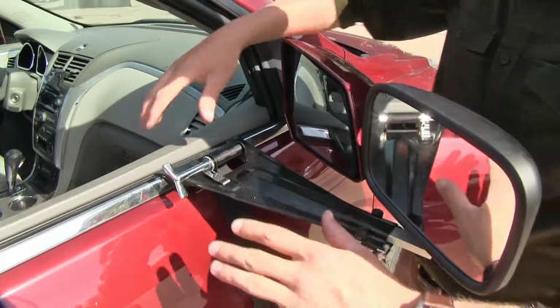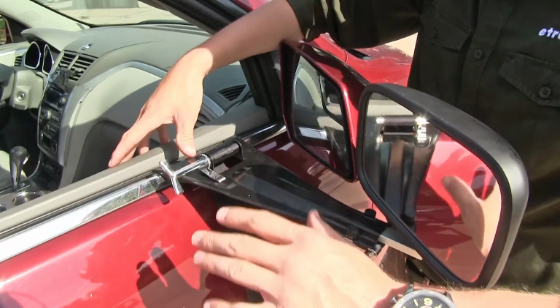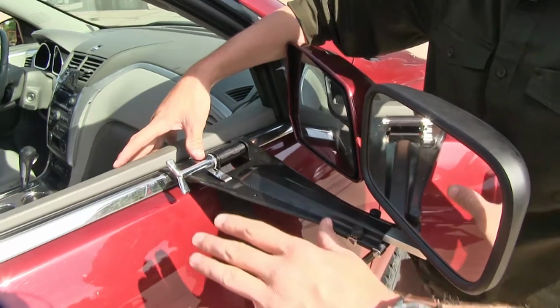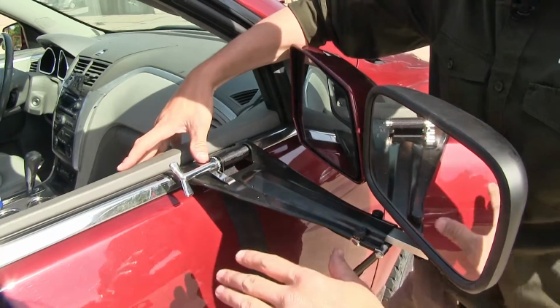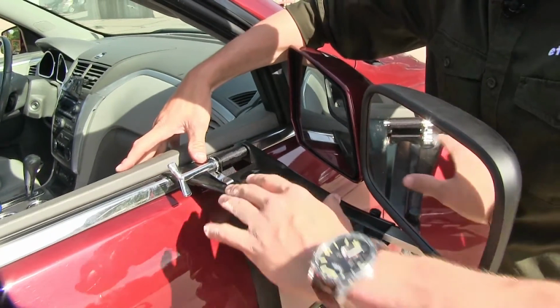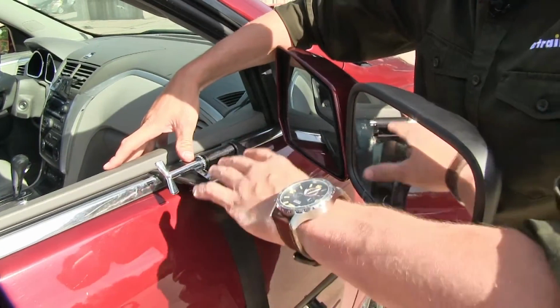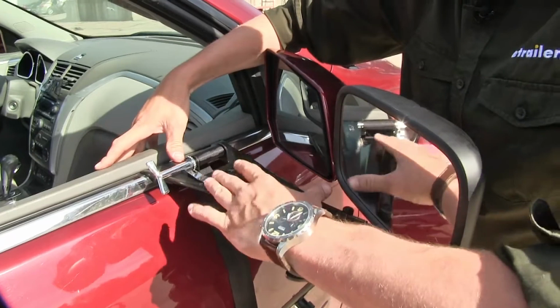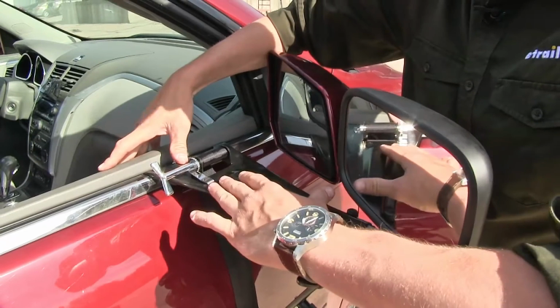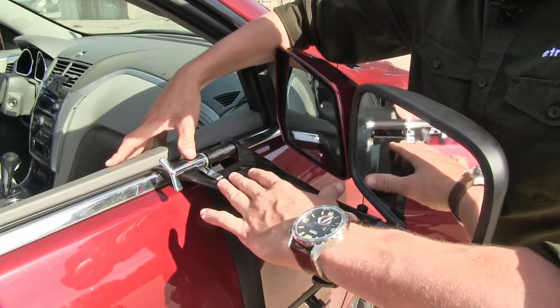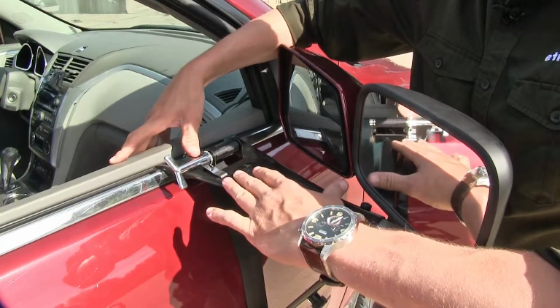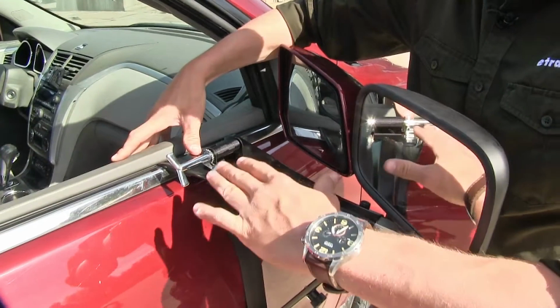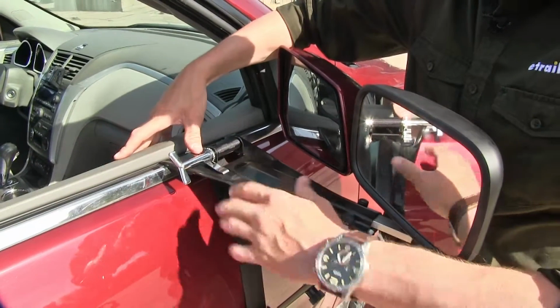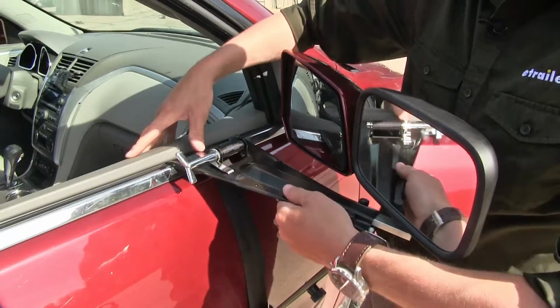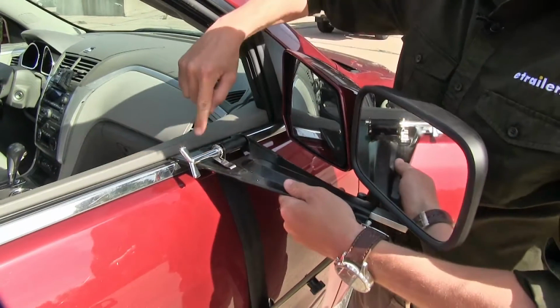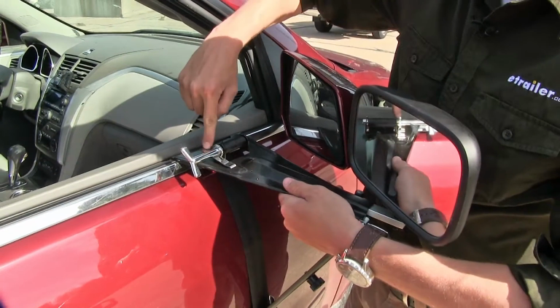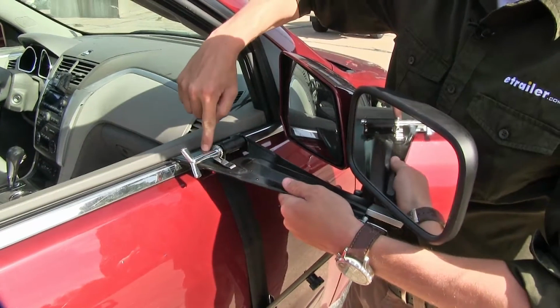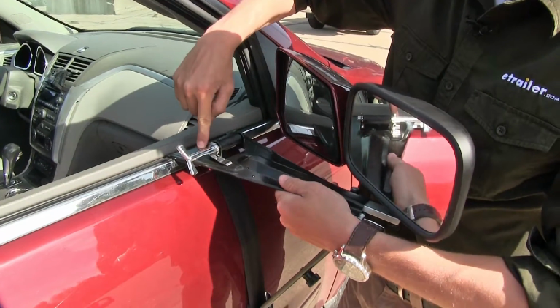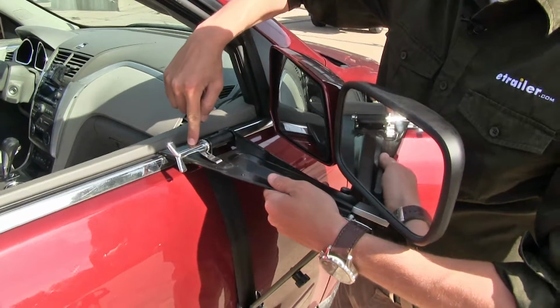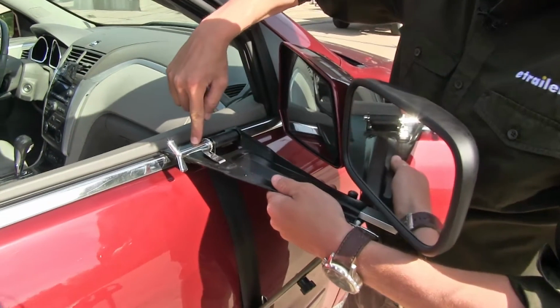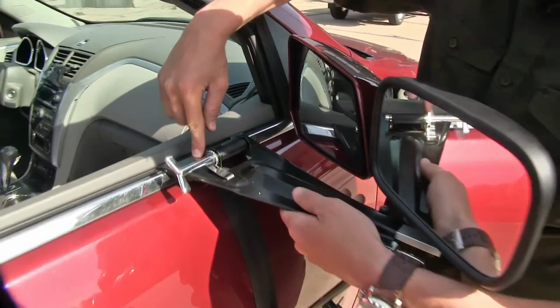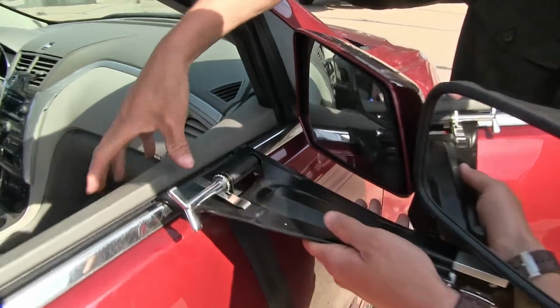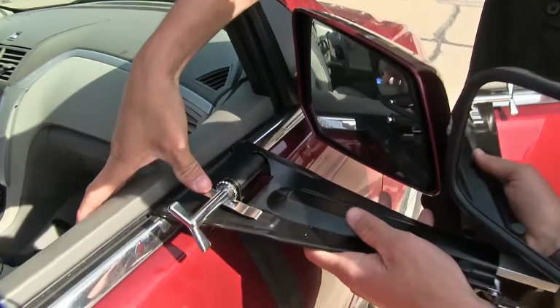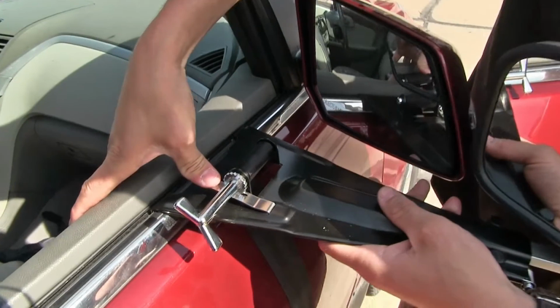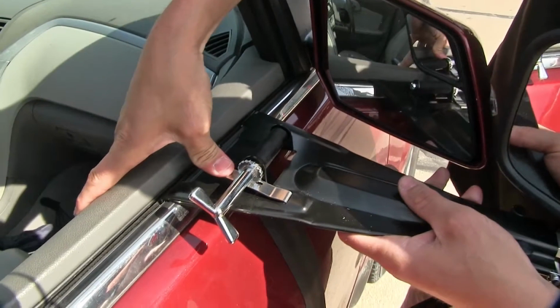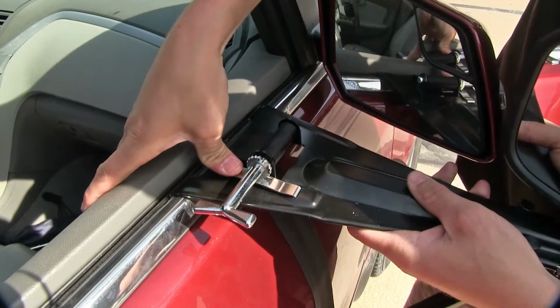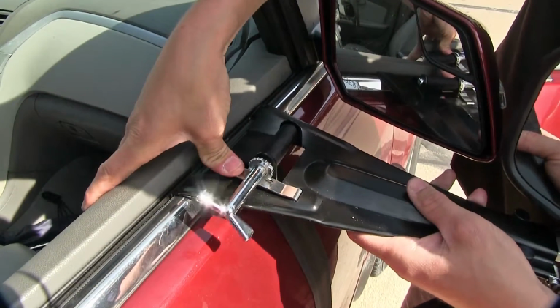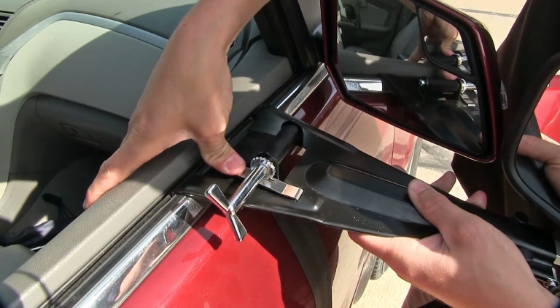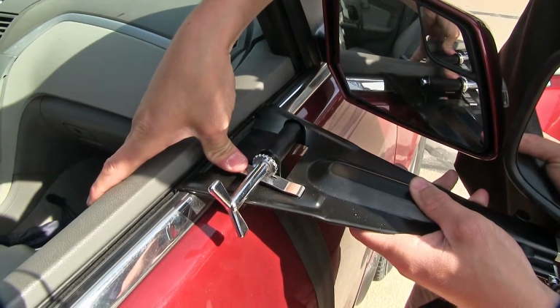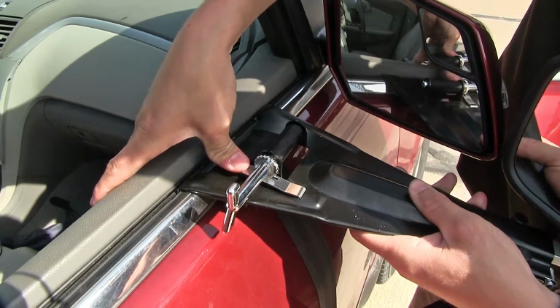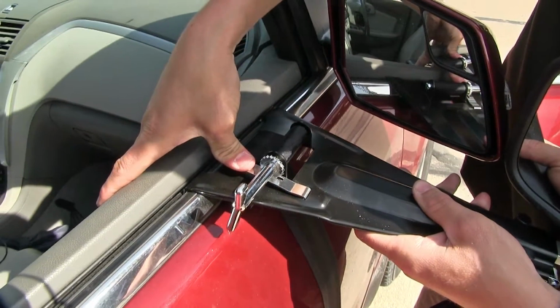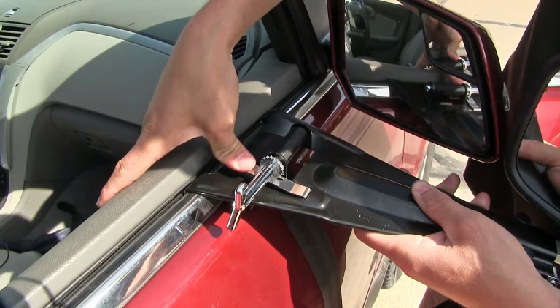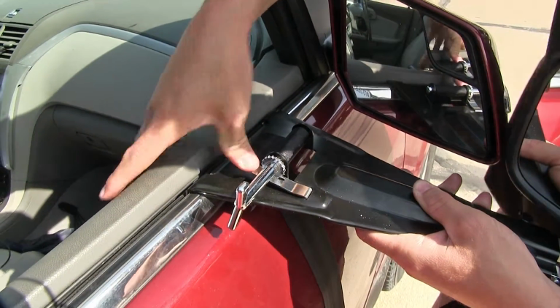When we're done towing and we want to release the tension on our towing mirror, we come up to this tab right here. We push down, and it releases the tension, and then we can take it off.